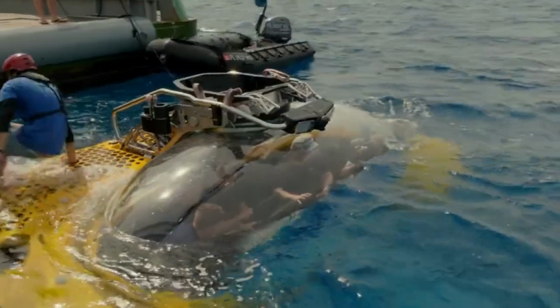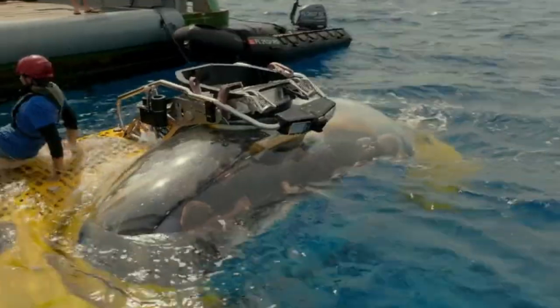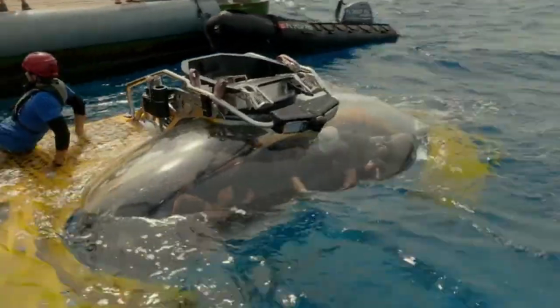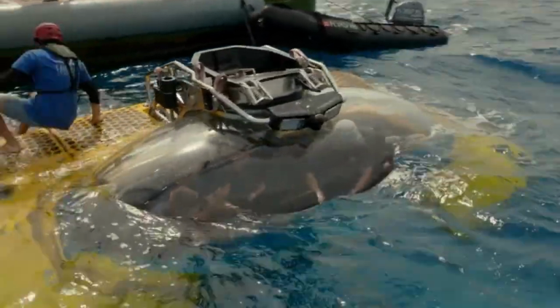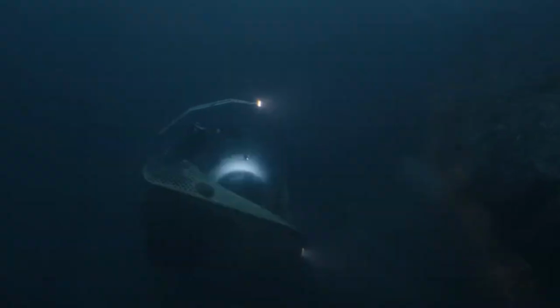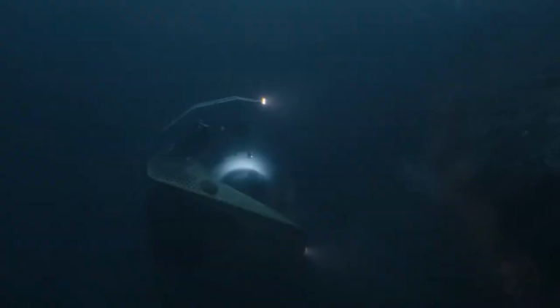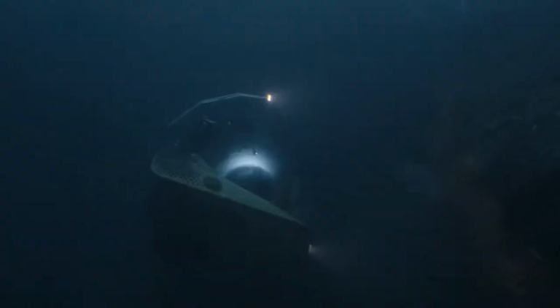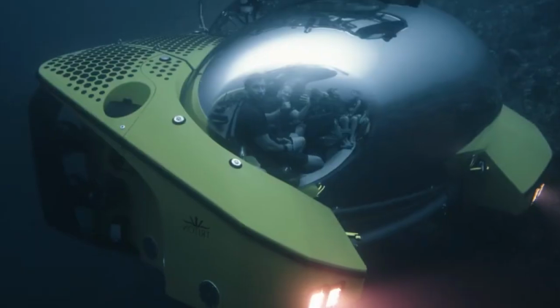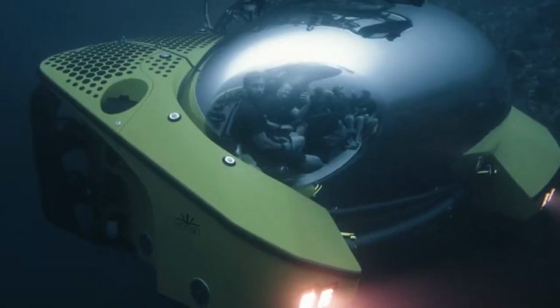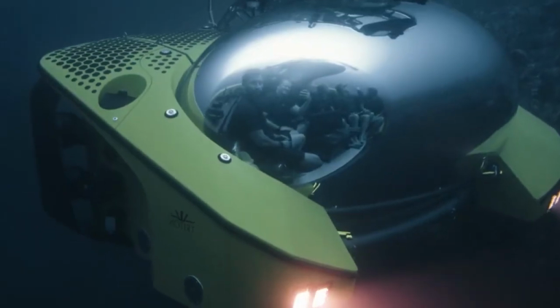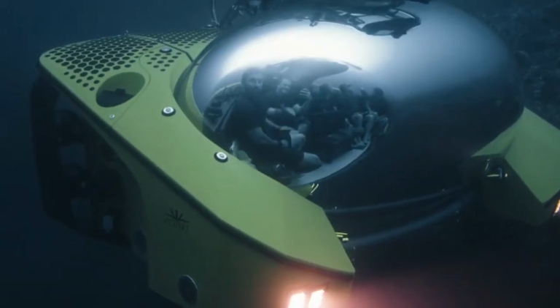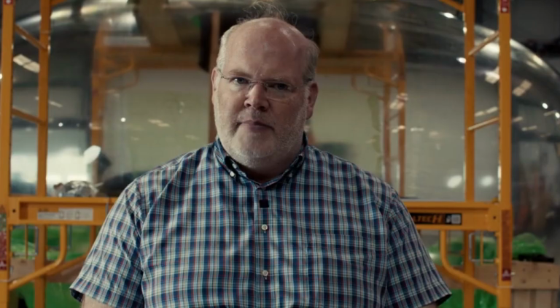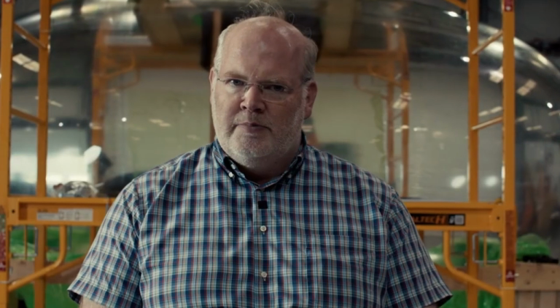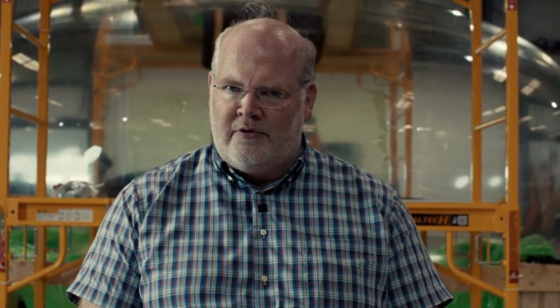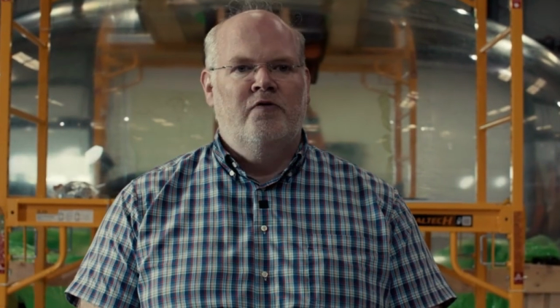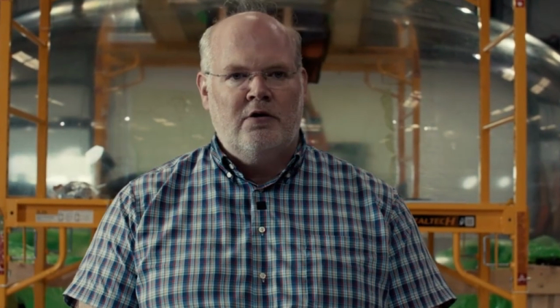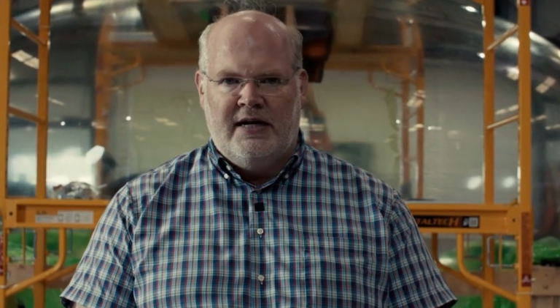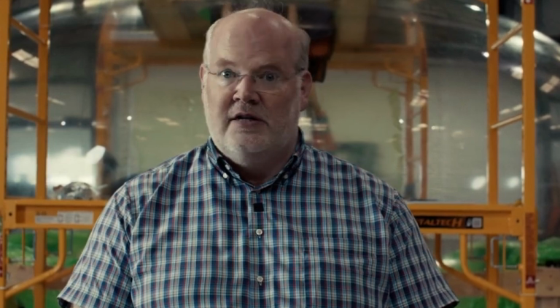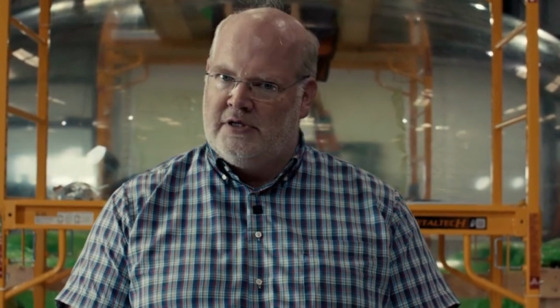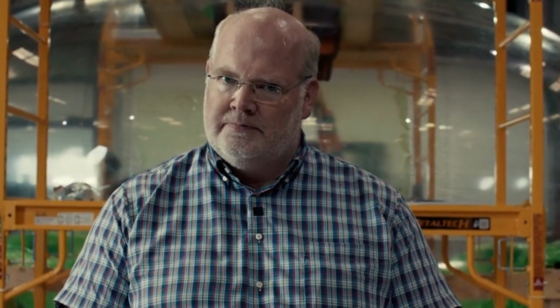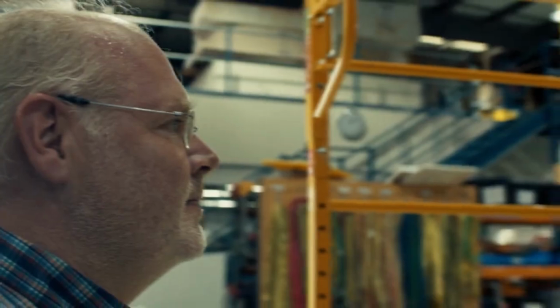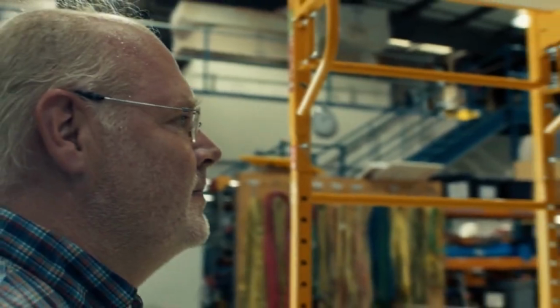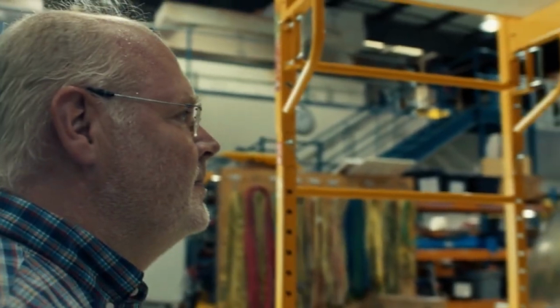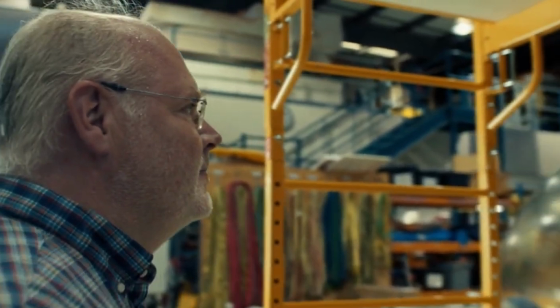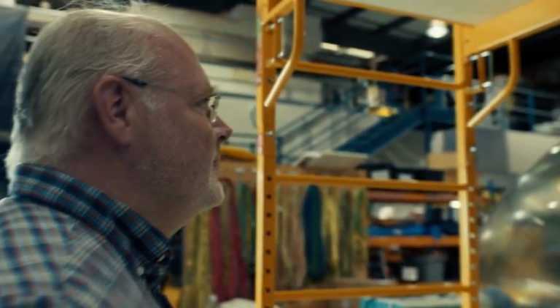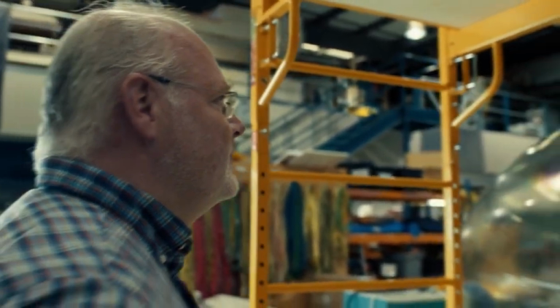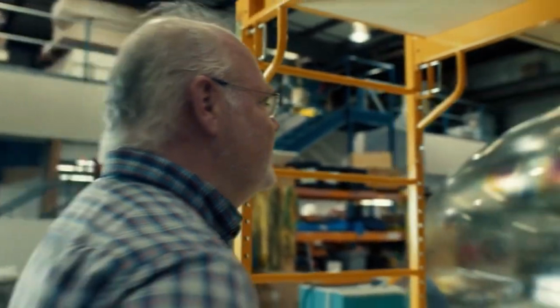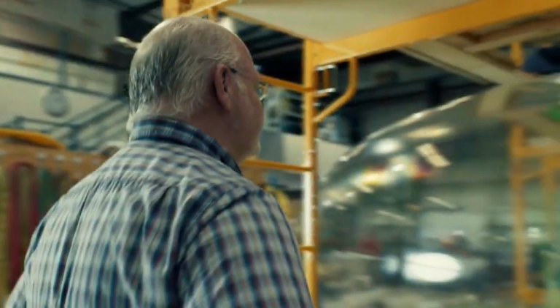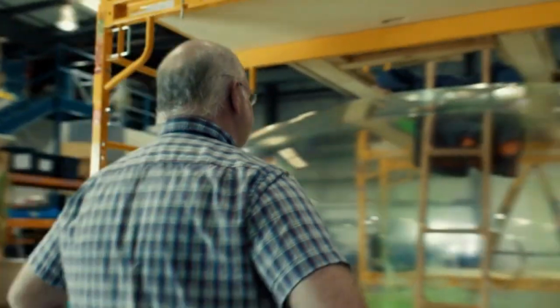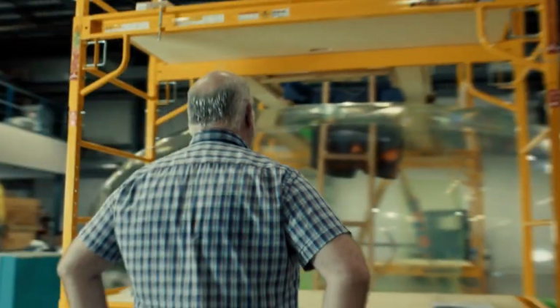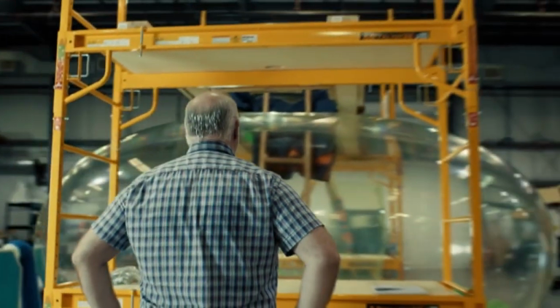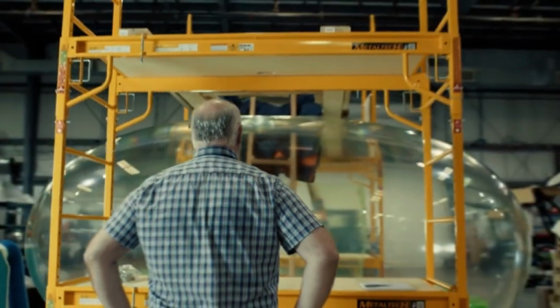We, as a DNV surveyor, are inside of the submersible at the first dive to maximum depth to prove our confidence in this product. That means the submersible is absolutely safe for passengers in their future use.